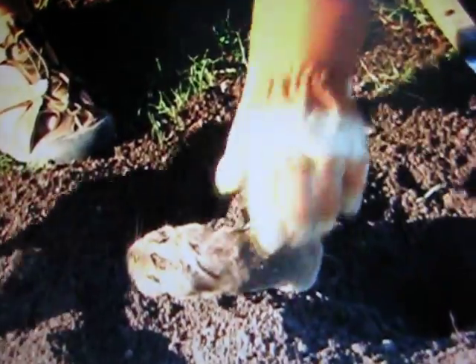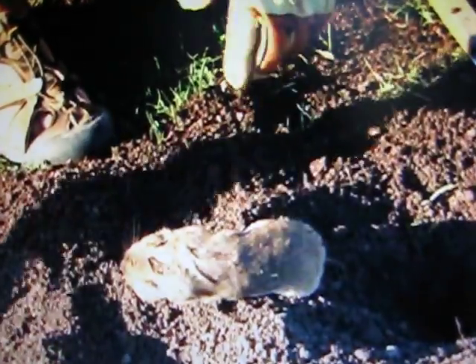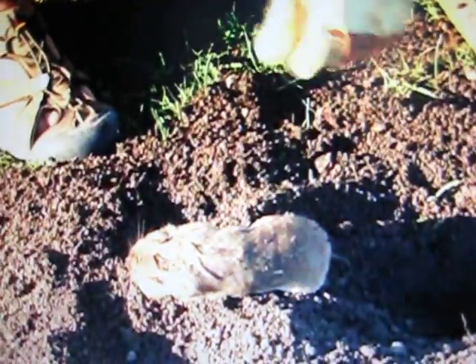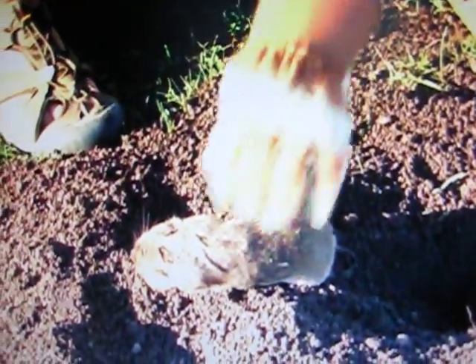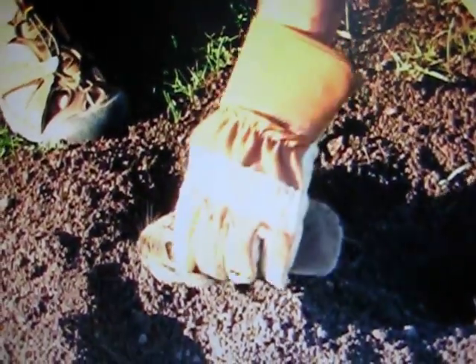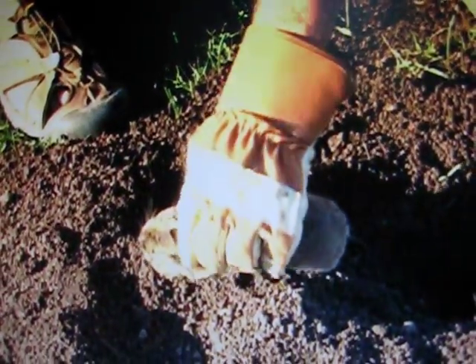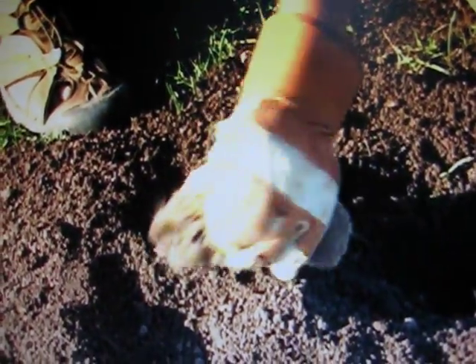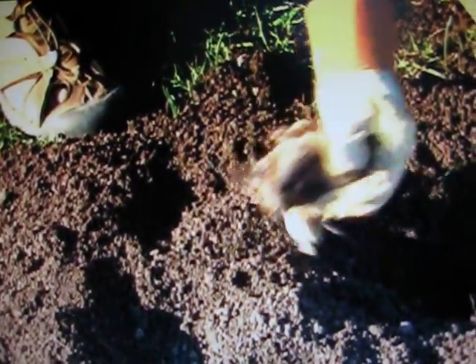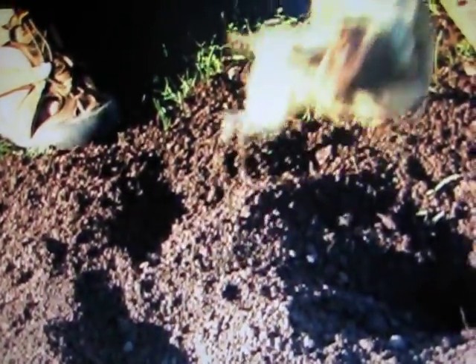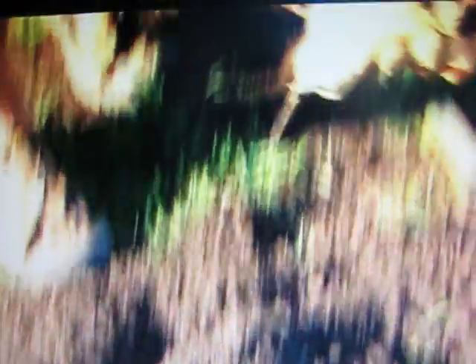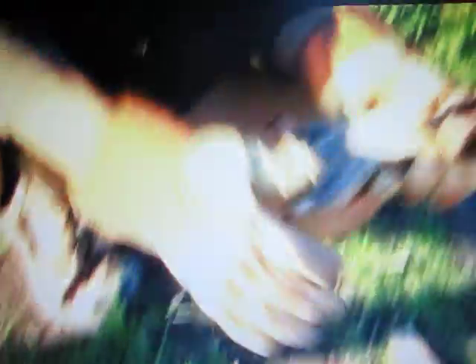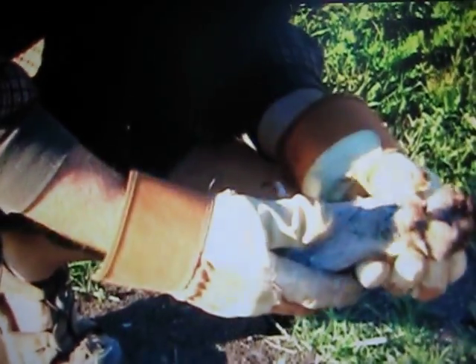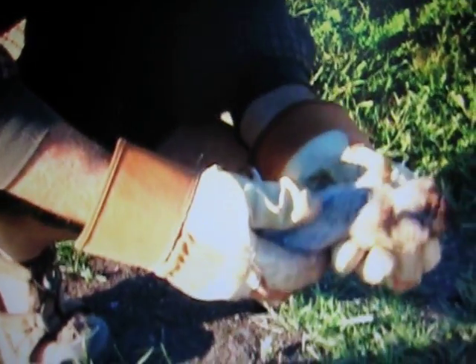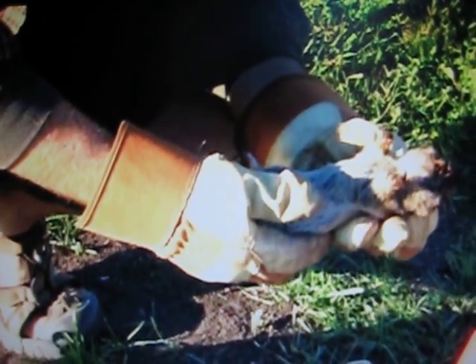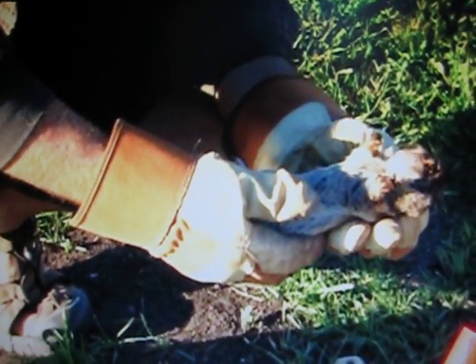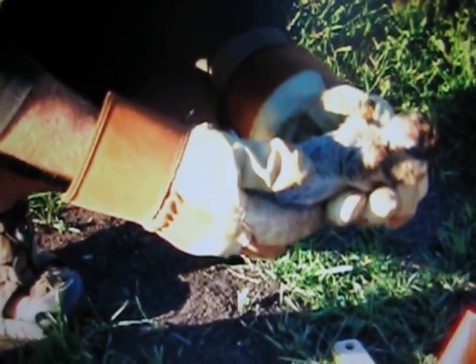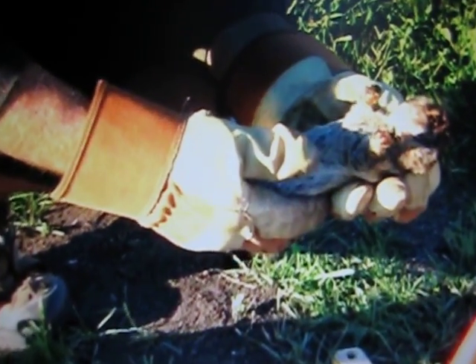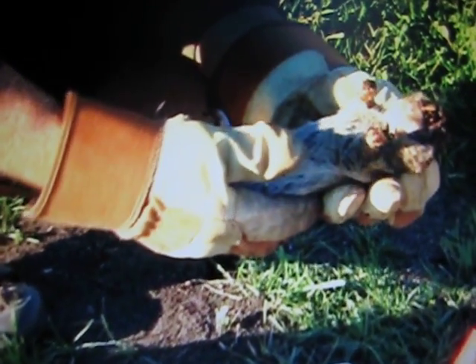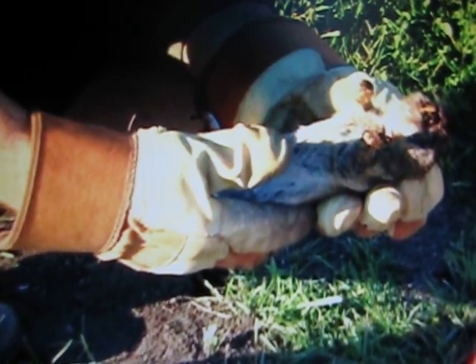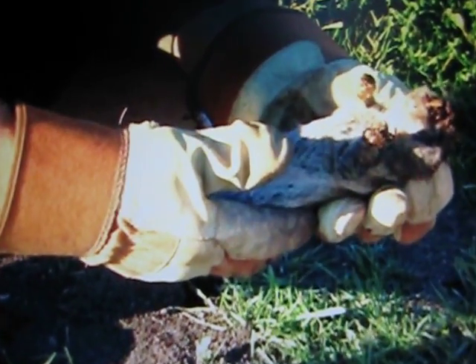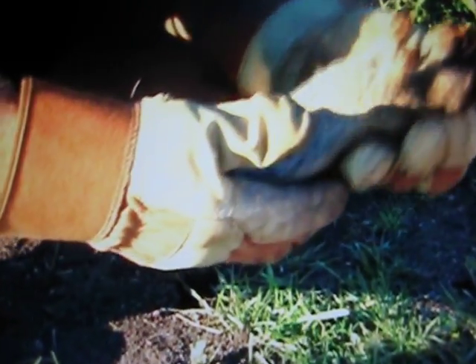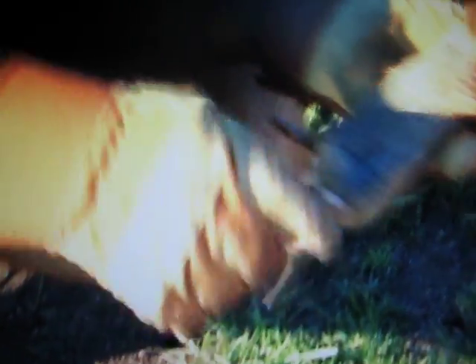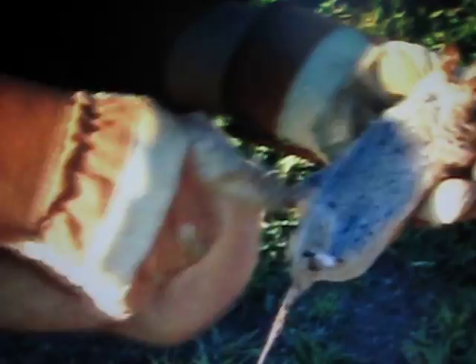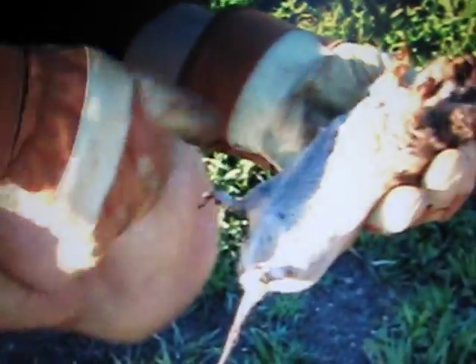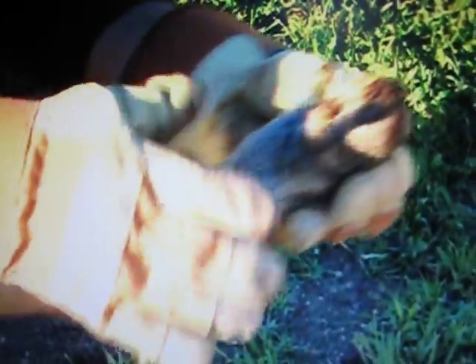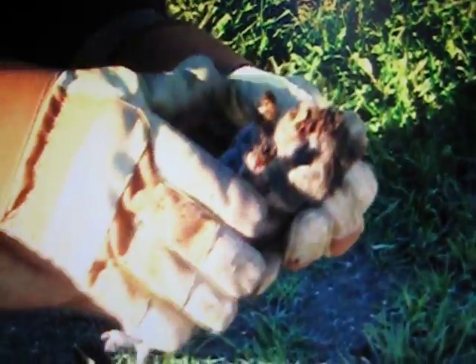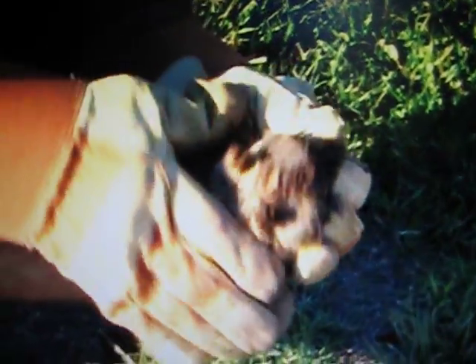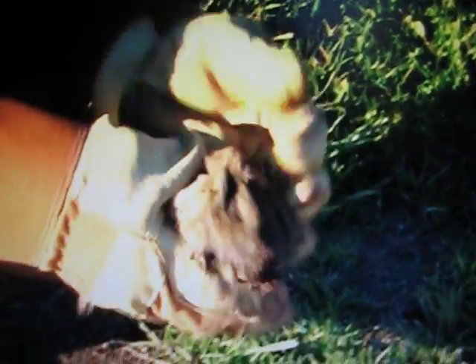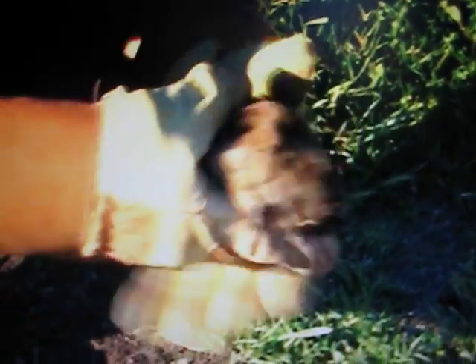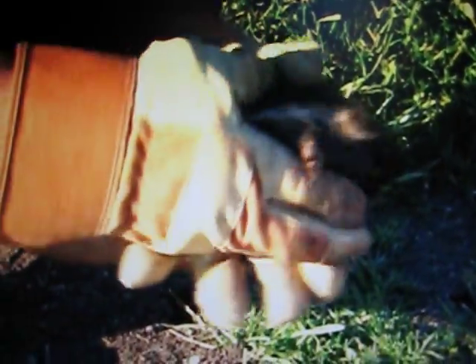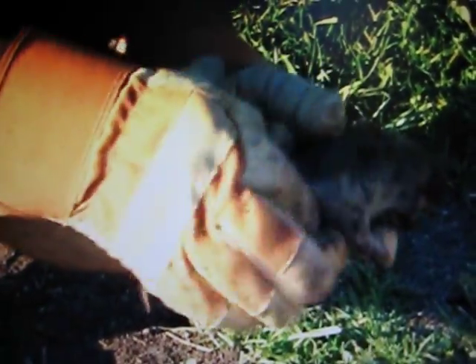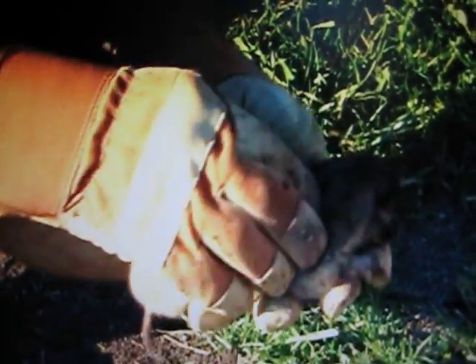That's how easy it is to remove a gopher from a cinch trap. Take a look at him — he's probably three years old or so, pretty large for a California gopher. The way his body is shaped, I'd say he's a male, with a very large head.